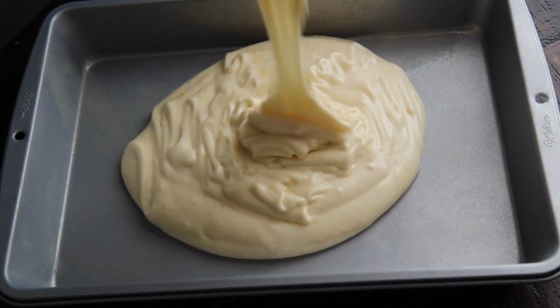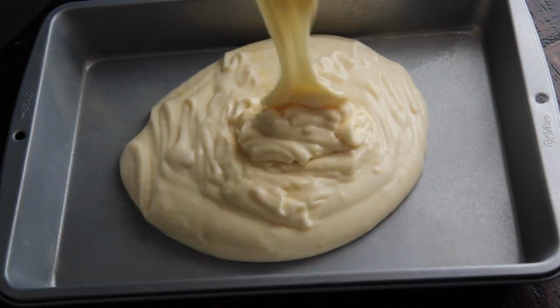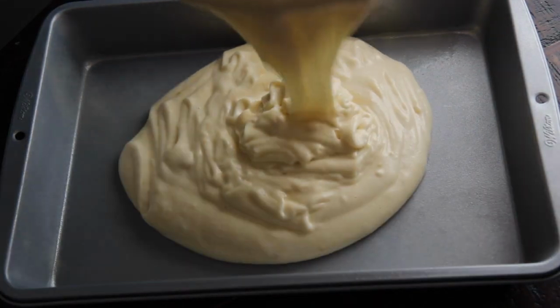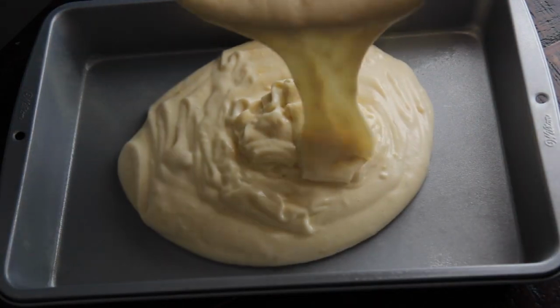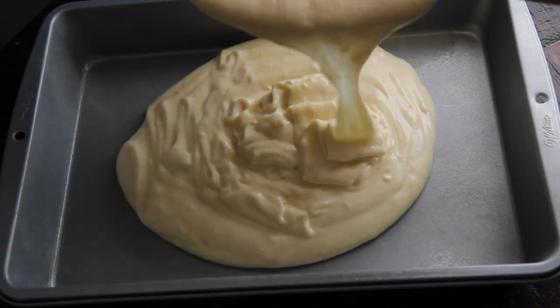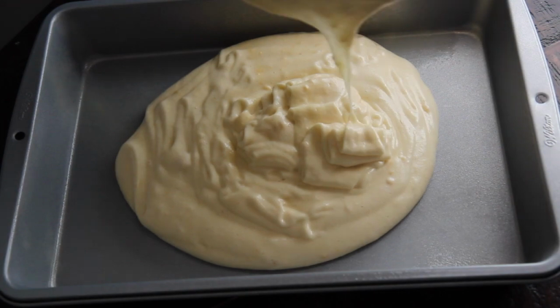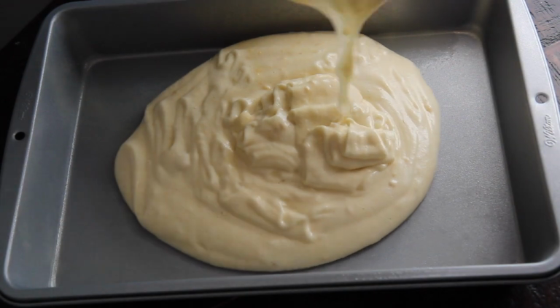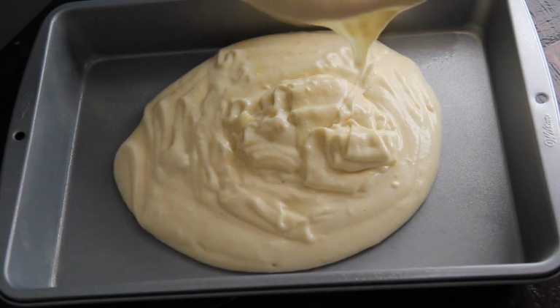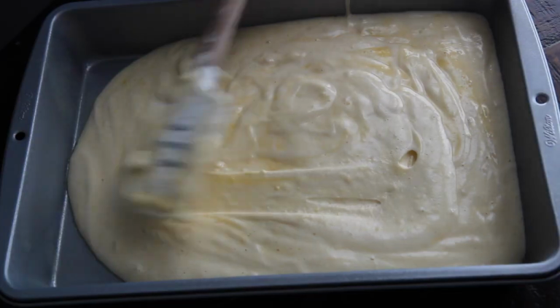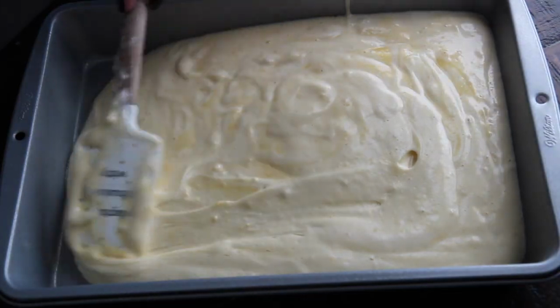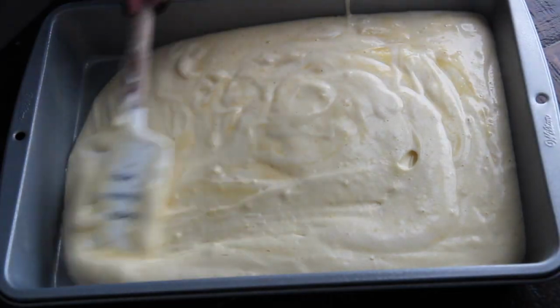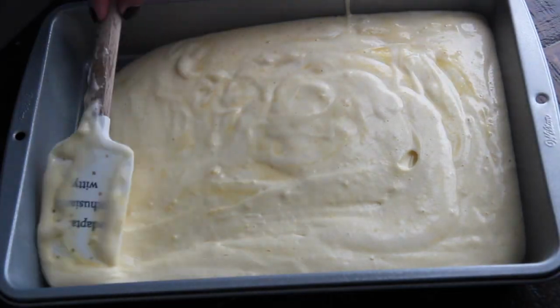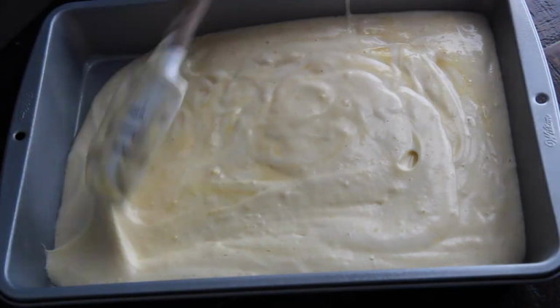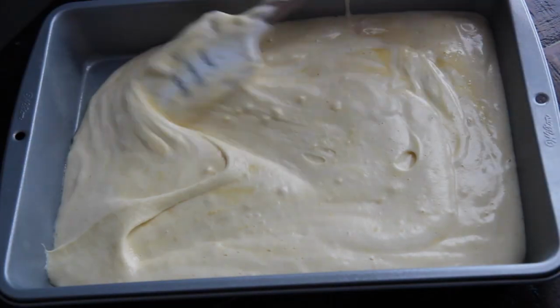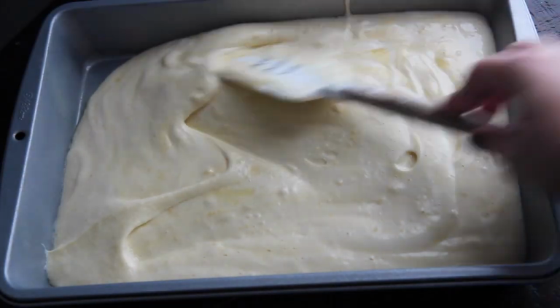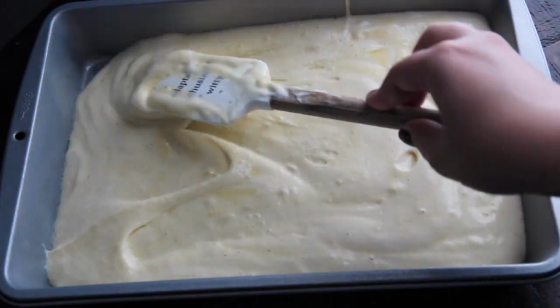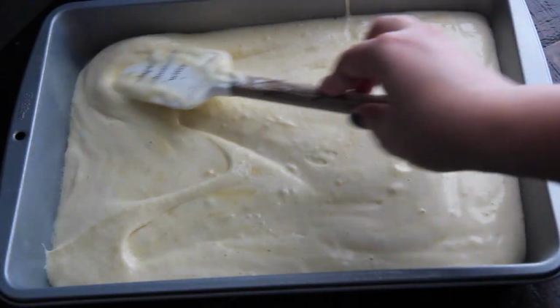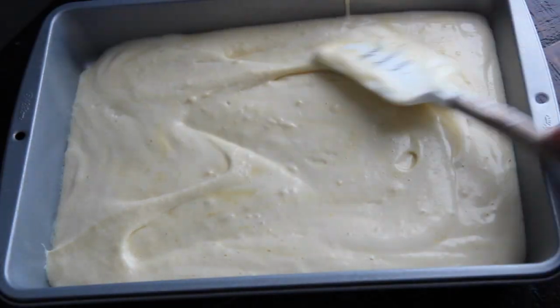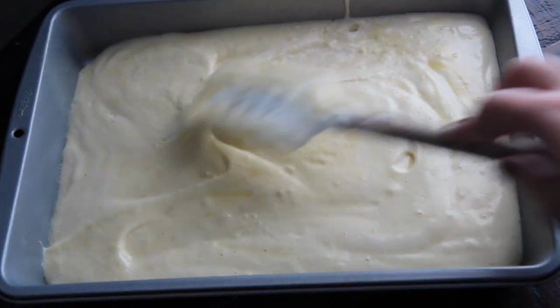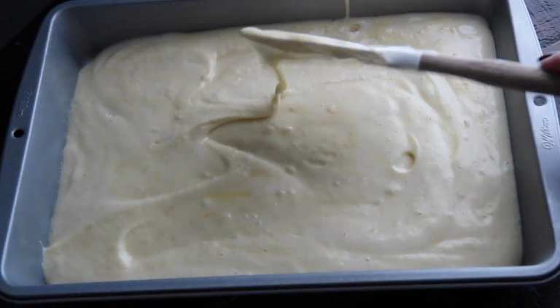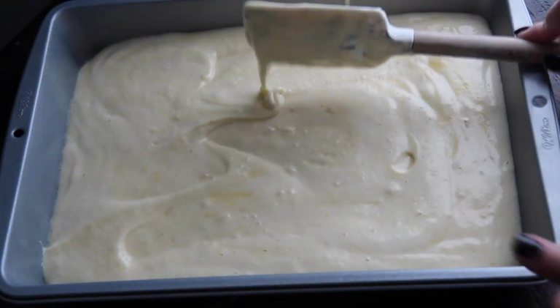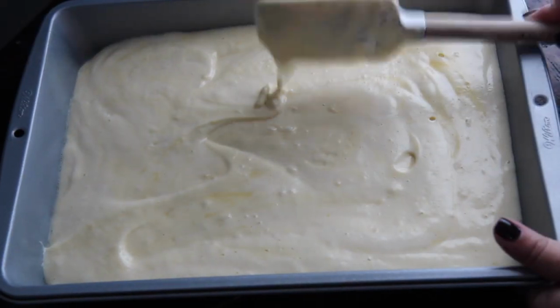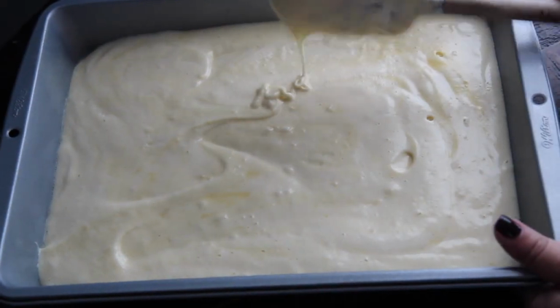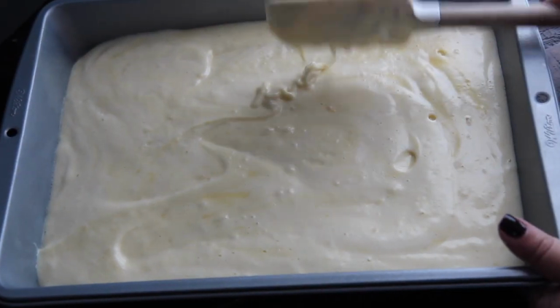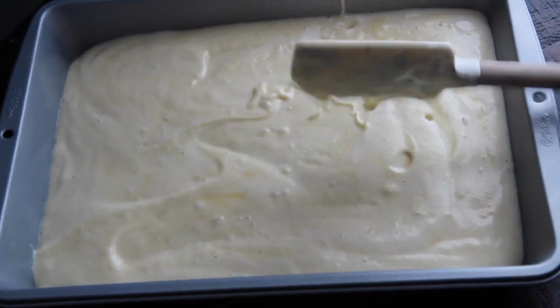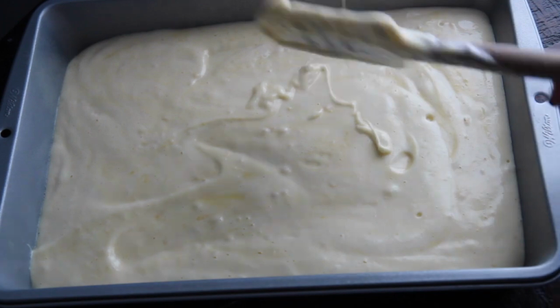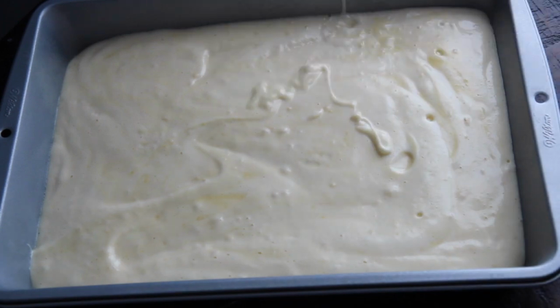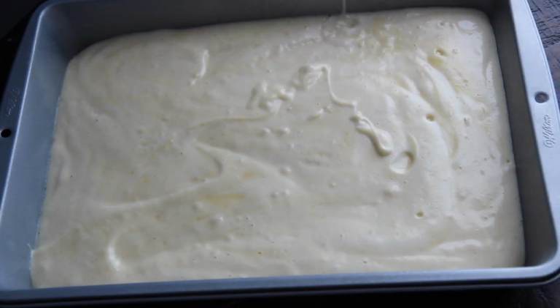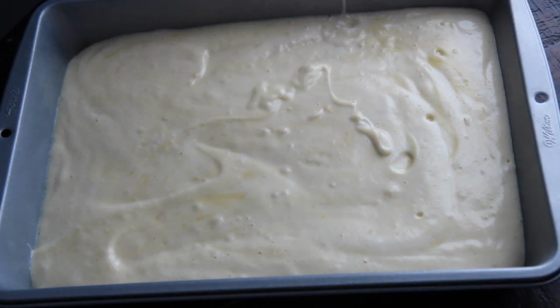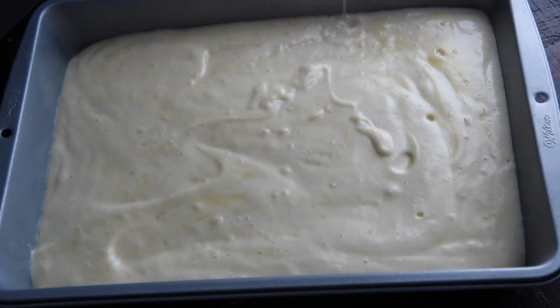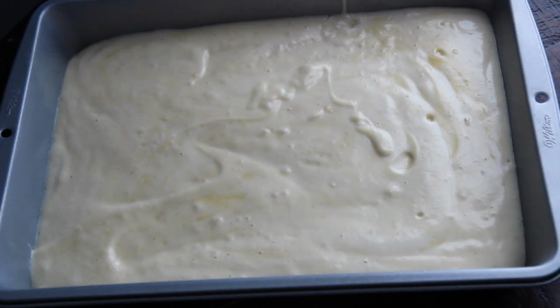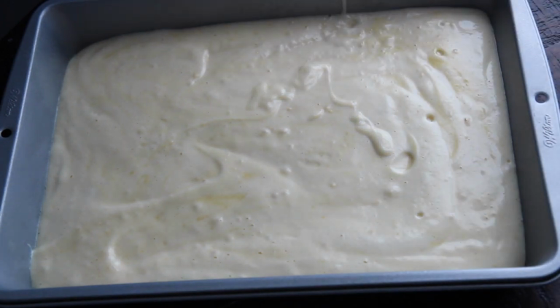Once it comes out of the oven, you want to let it cool completely. To get this complete recipe and written instructions, go on over to my website, cookedbyjolie.com.